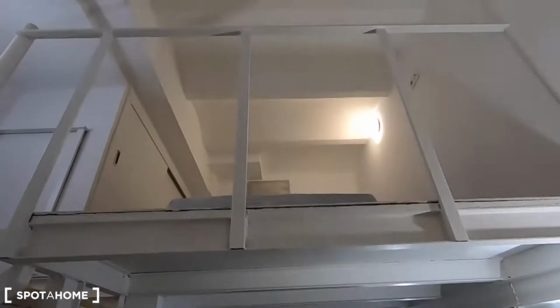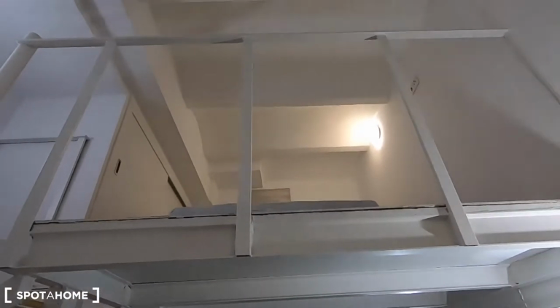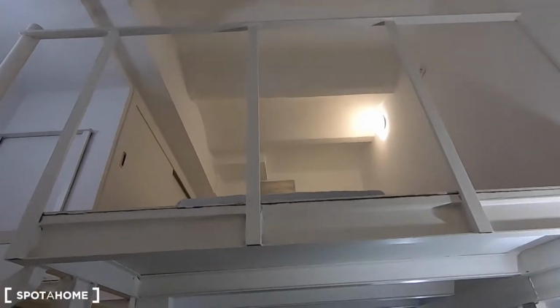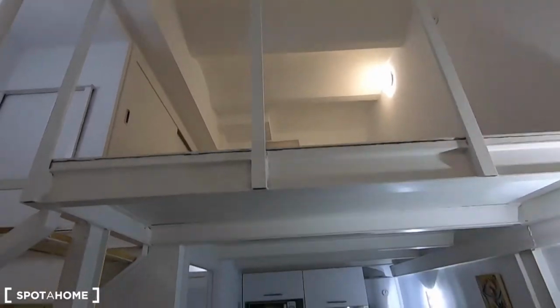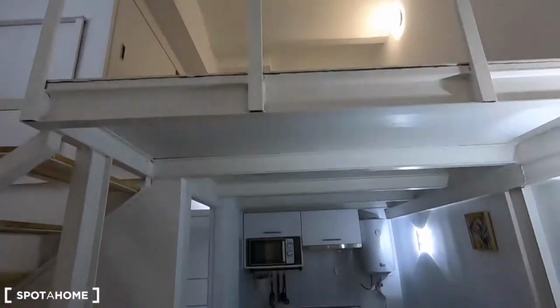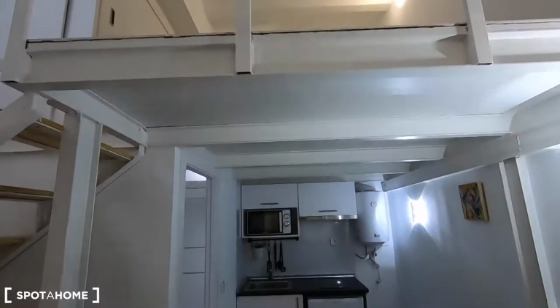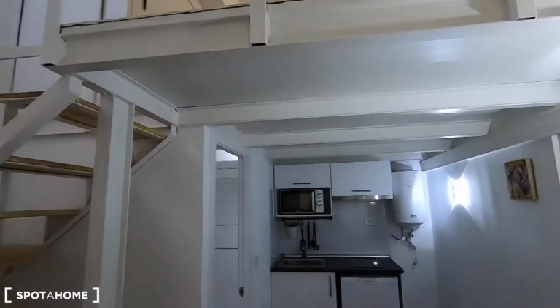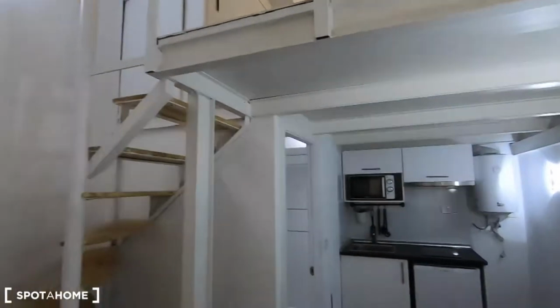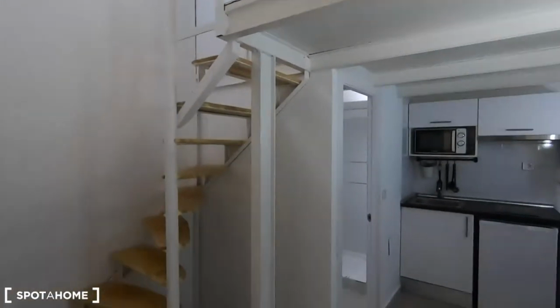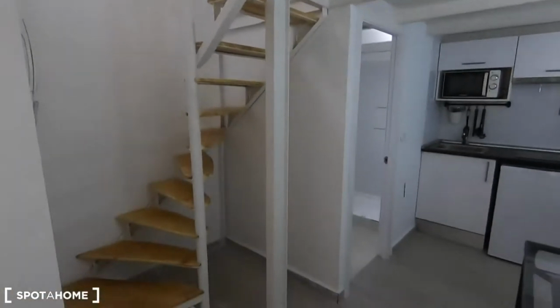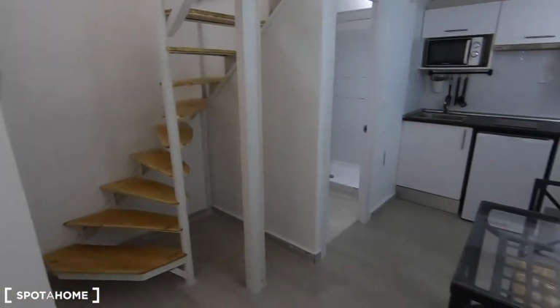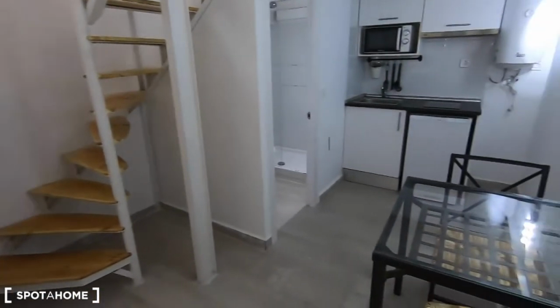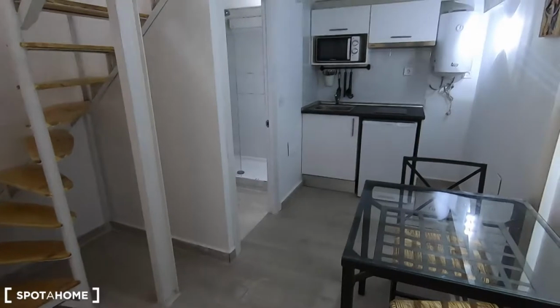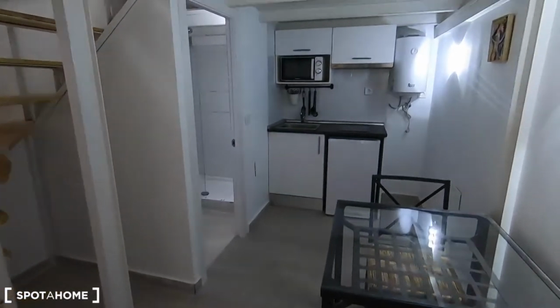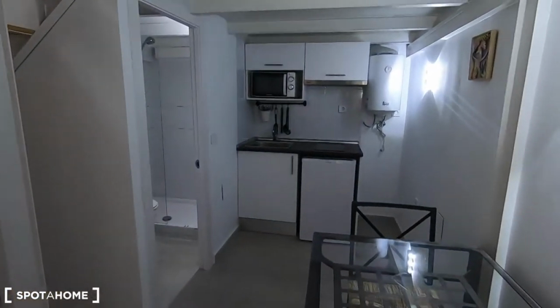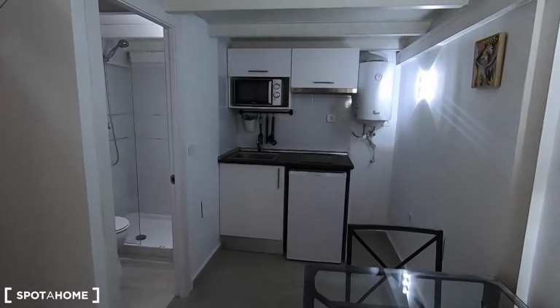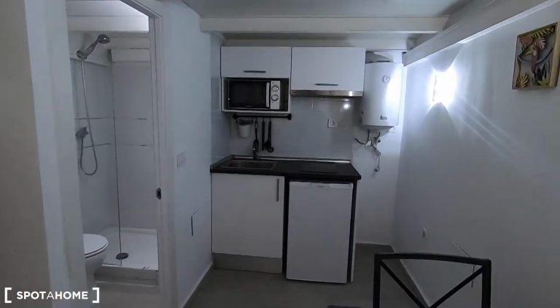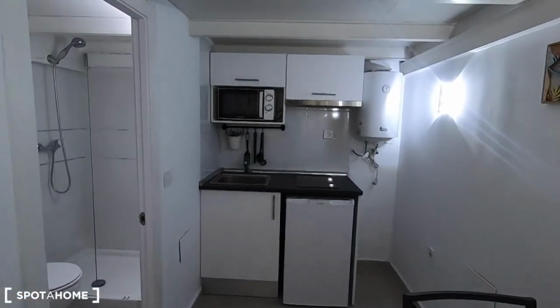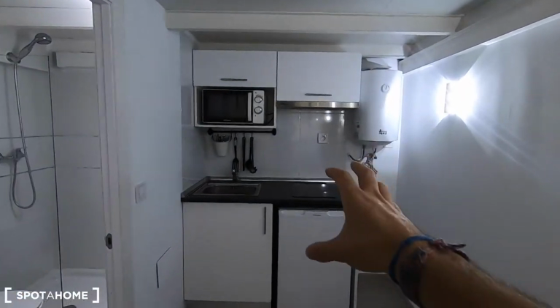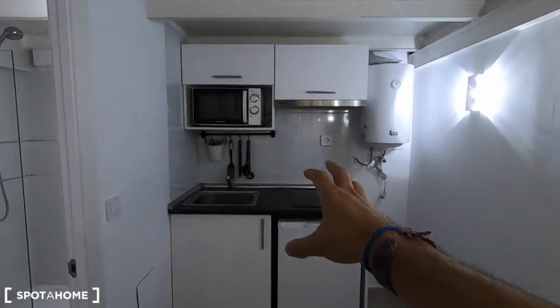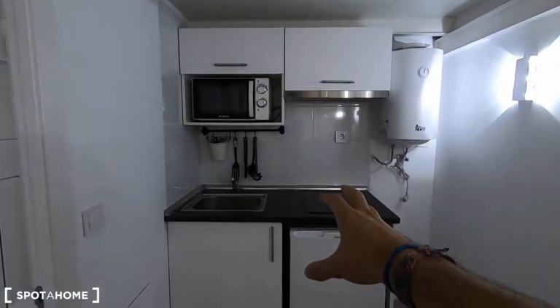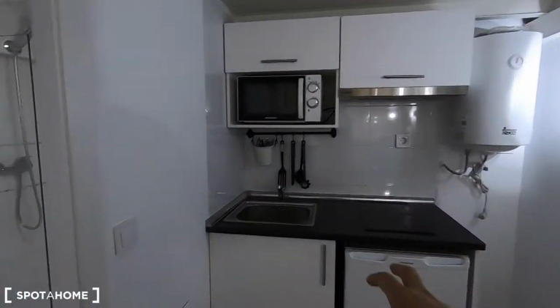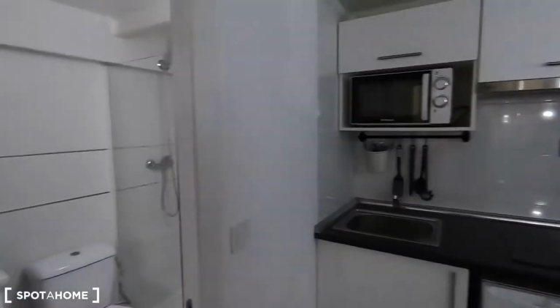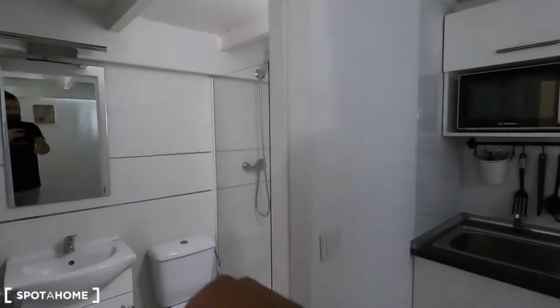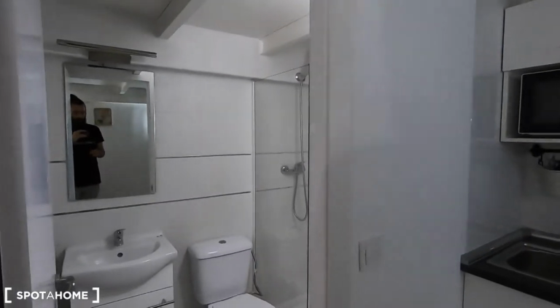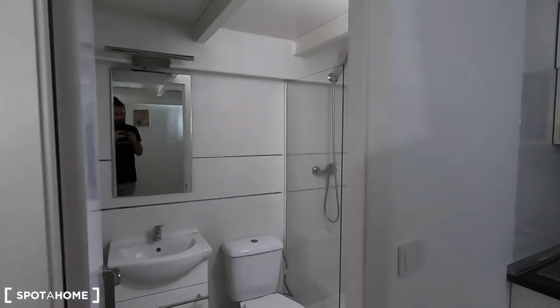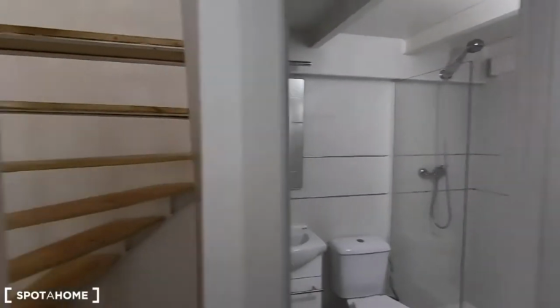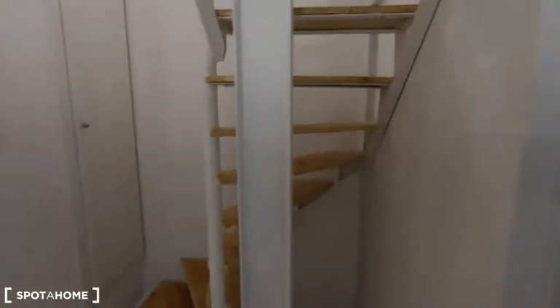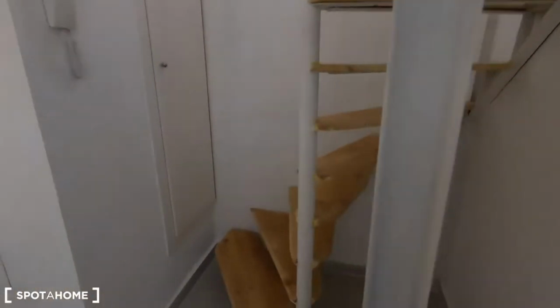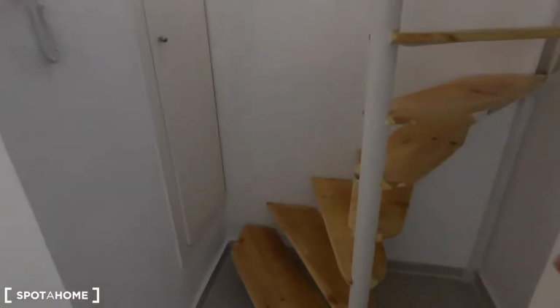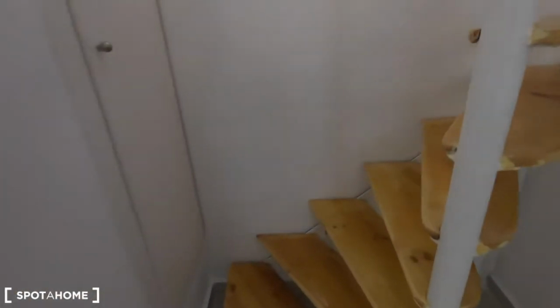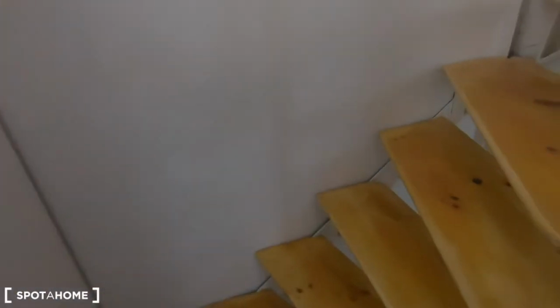This studio is organized in two floors. In this lower floor you have your stairs, your dining table, and this open fully equipped kitchenette right here in this corner, and your complete bathroom.